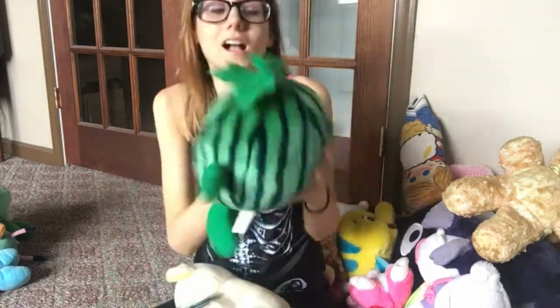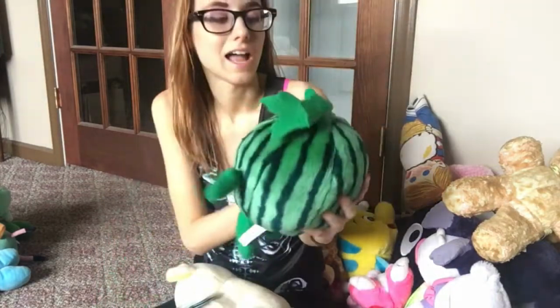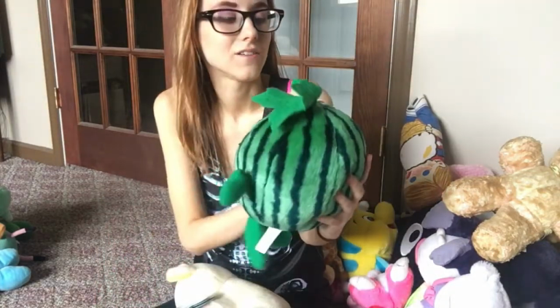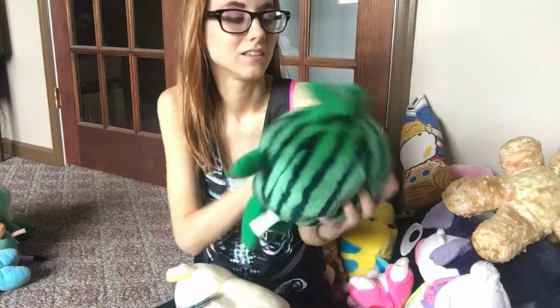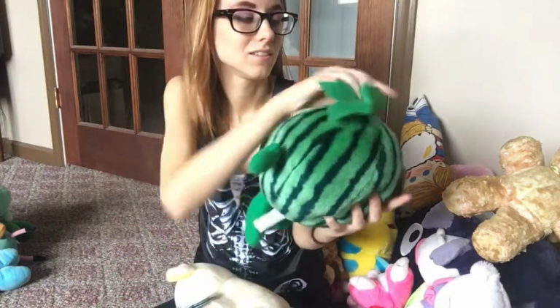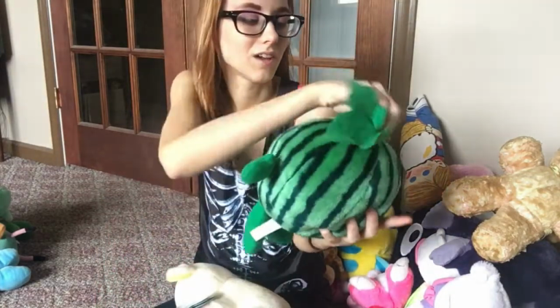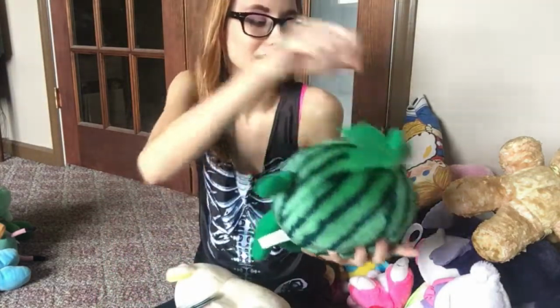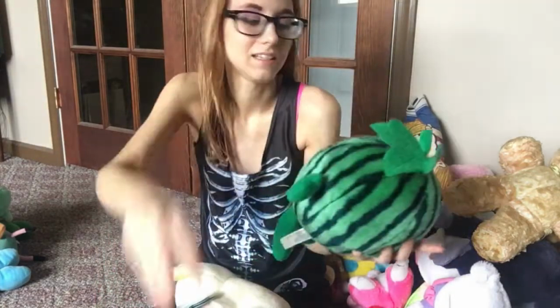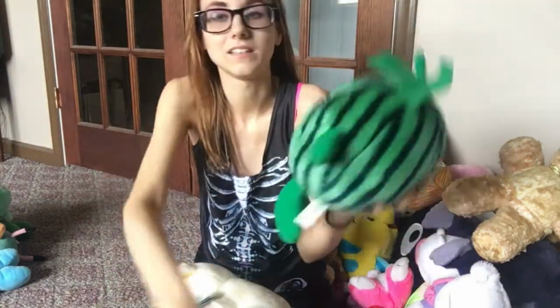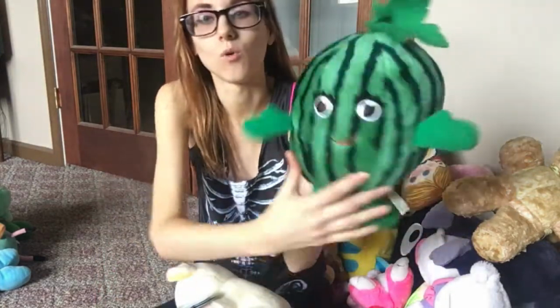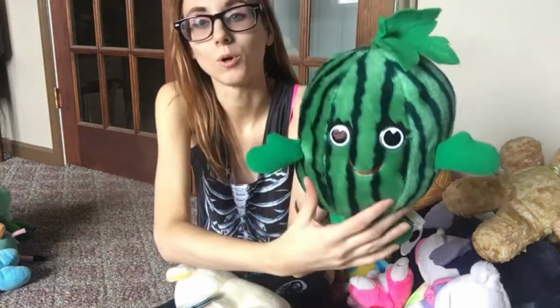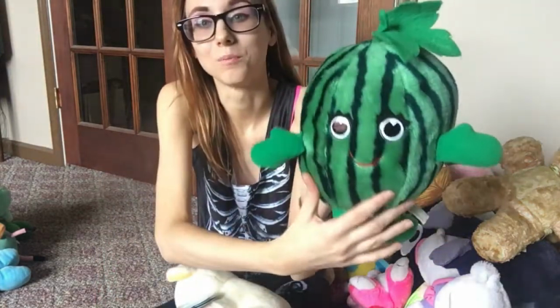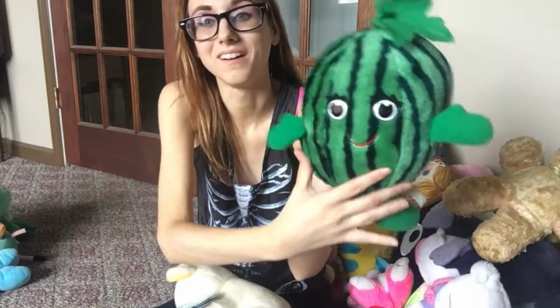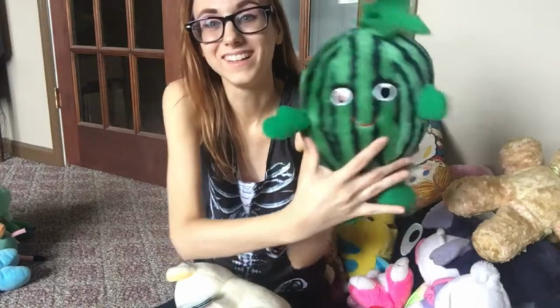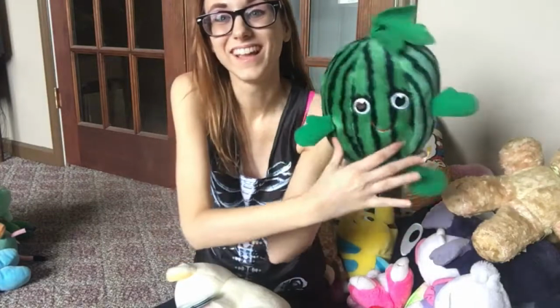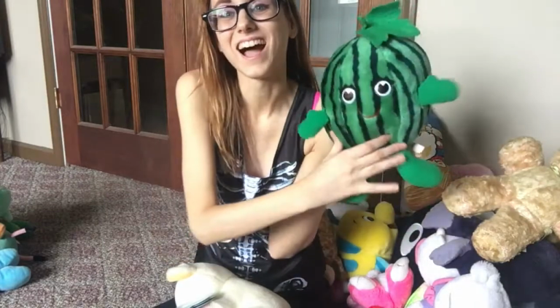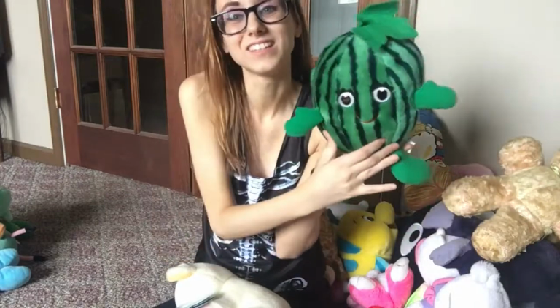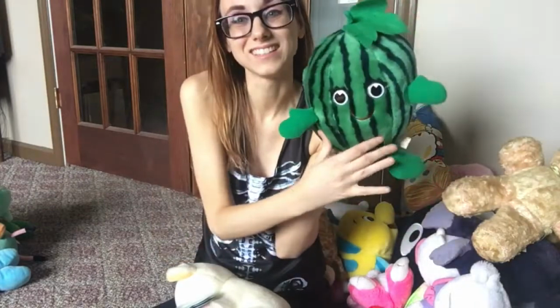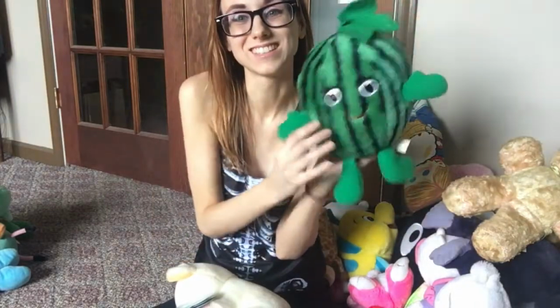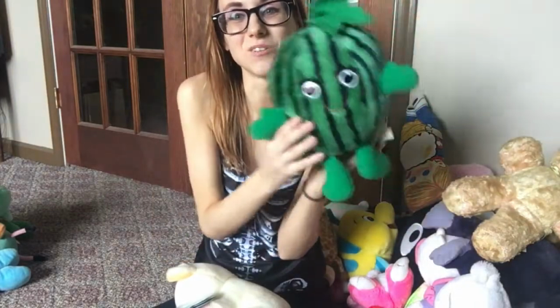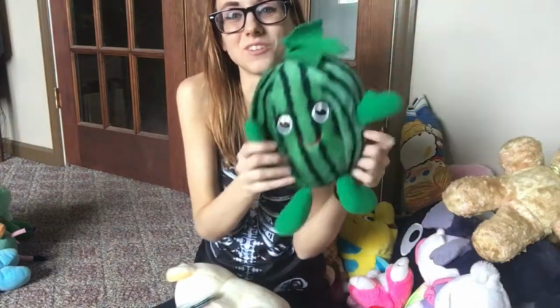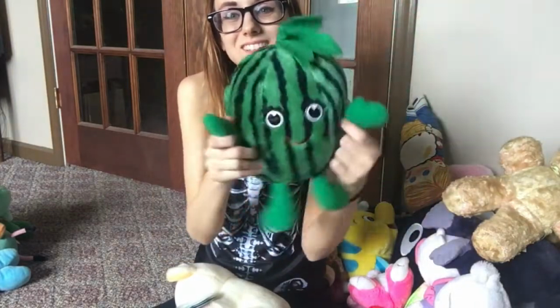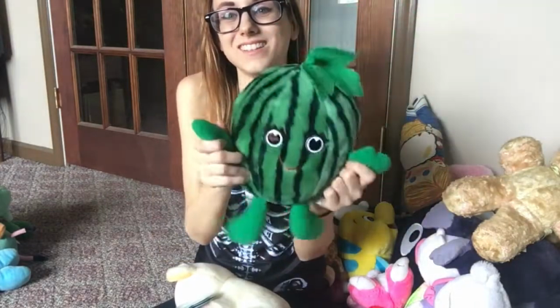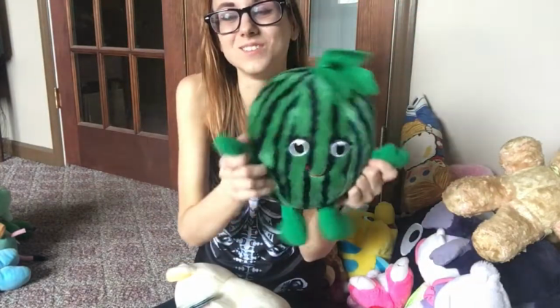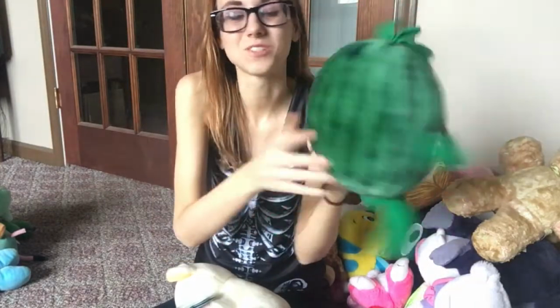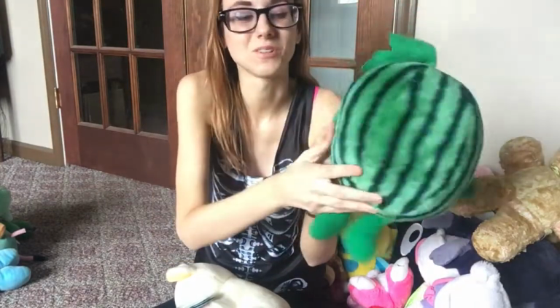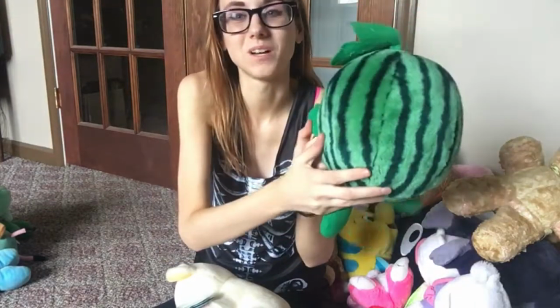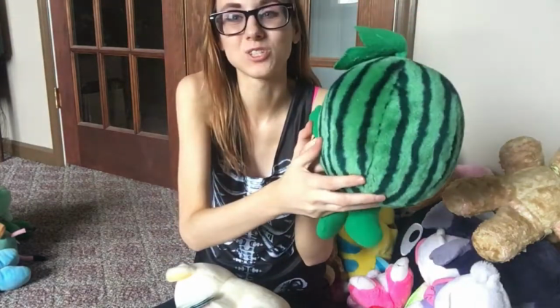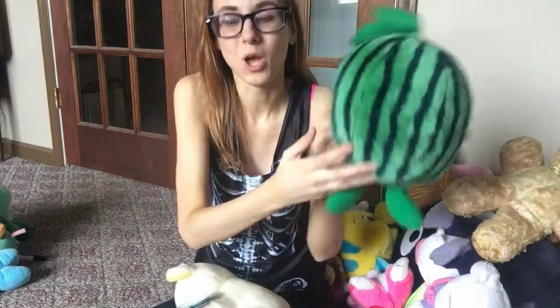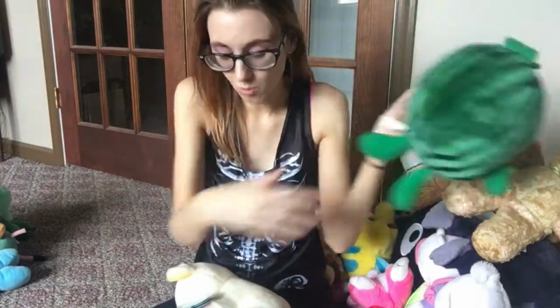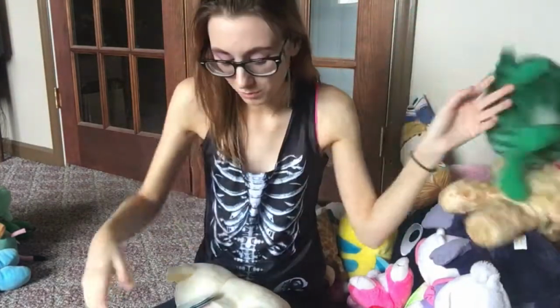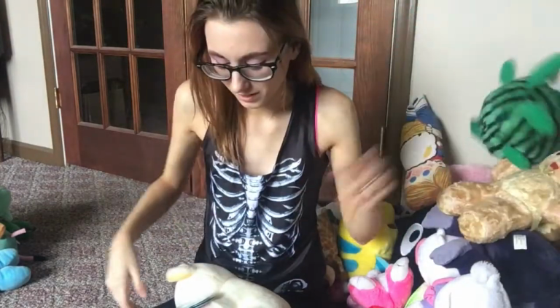I have this little guy — he is a watermelon plush. I think it's so freaking cute.